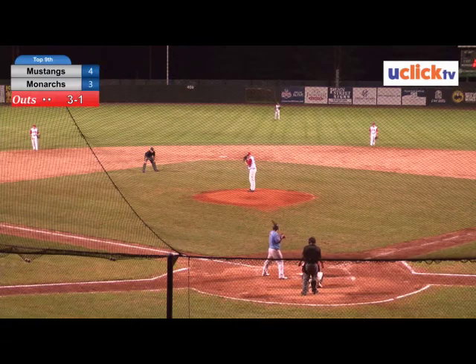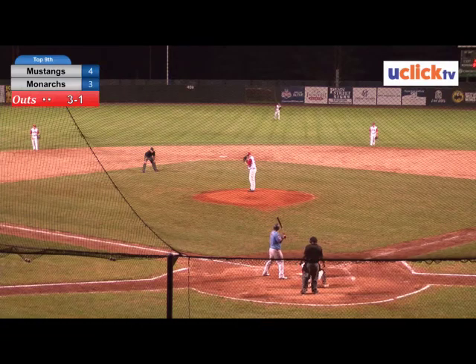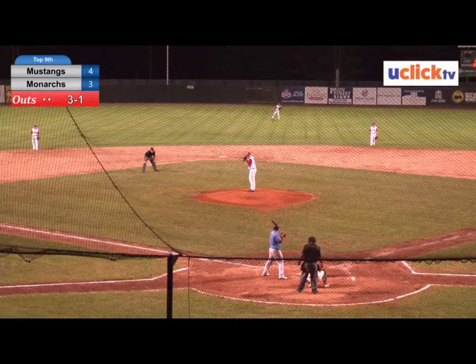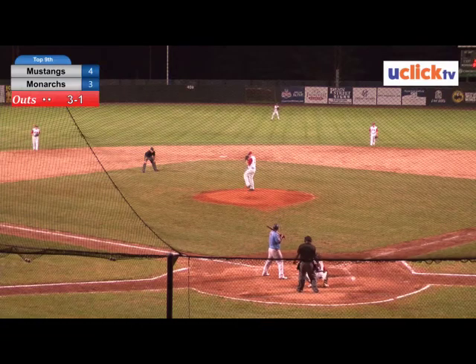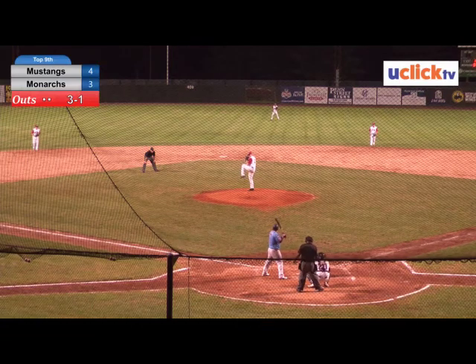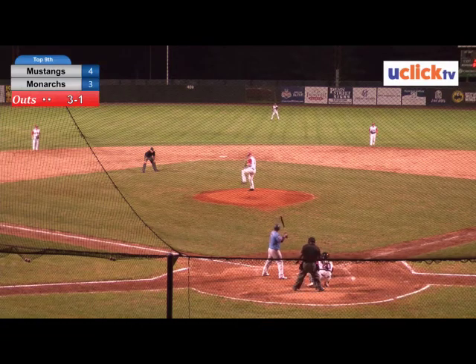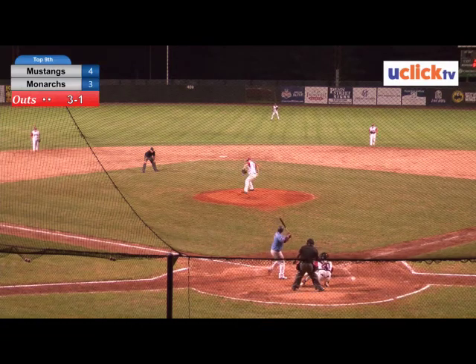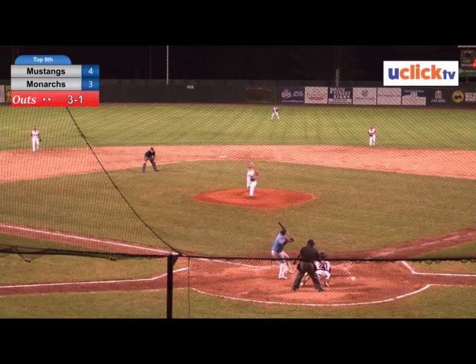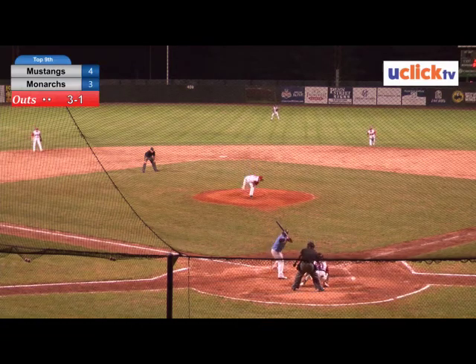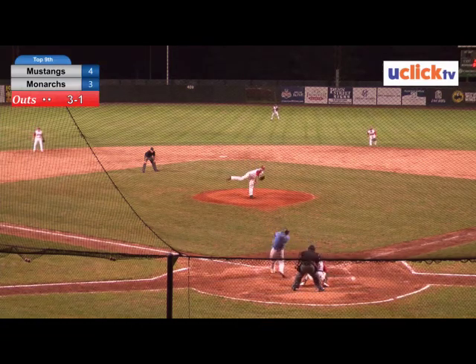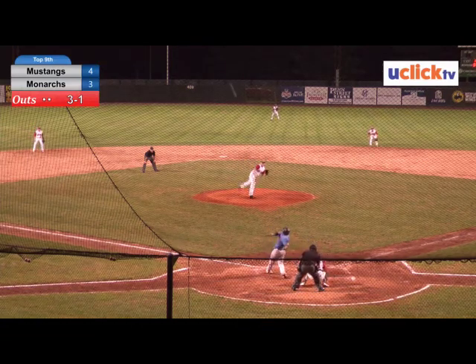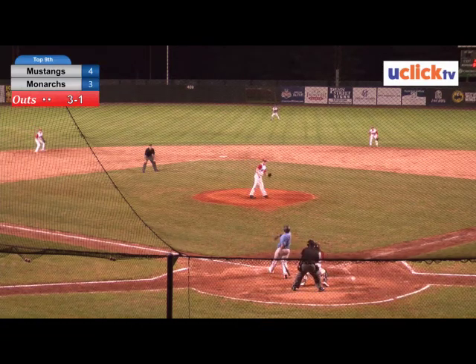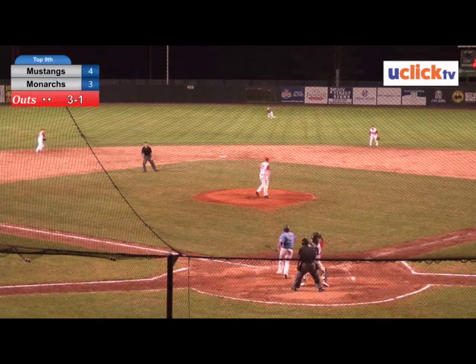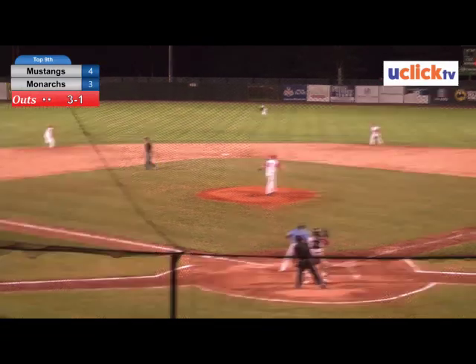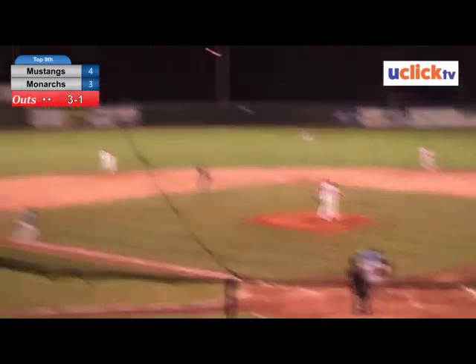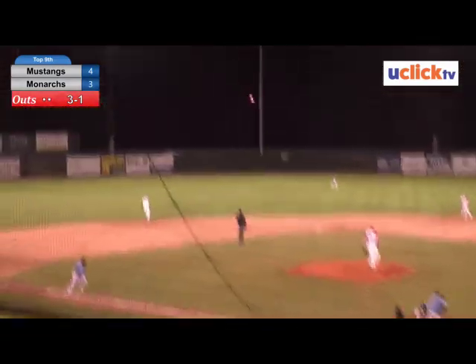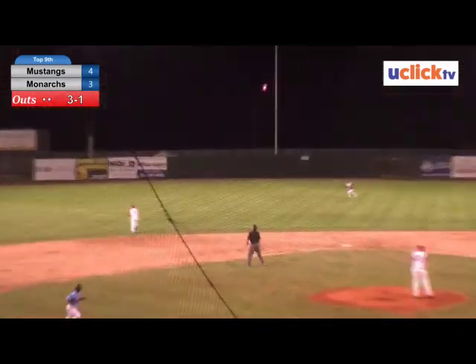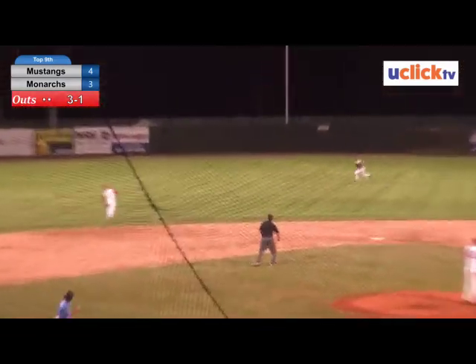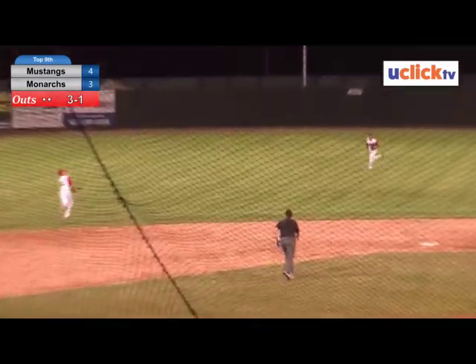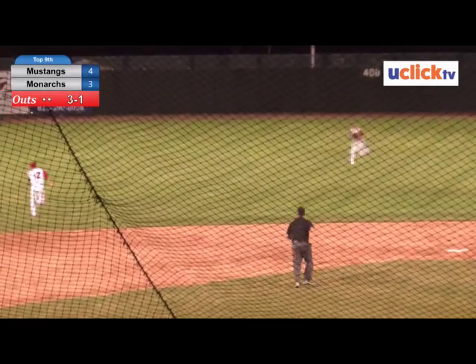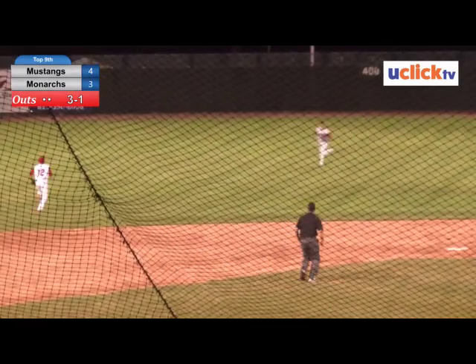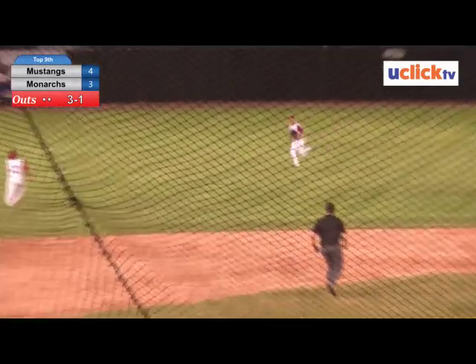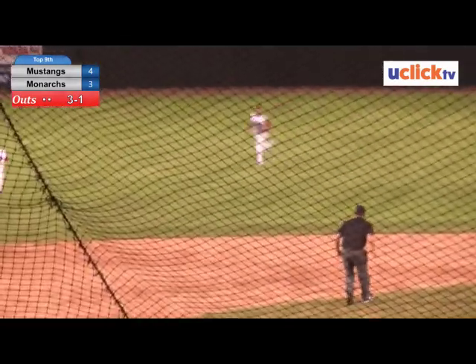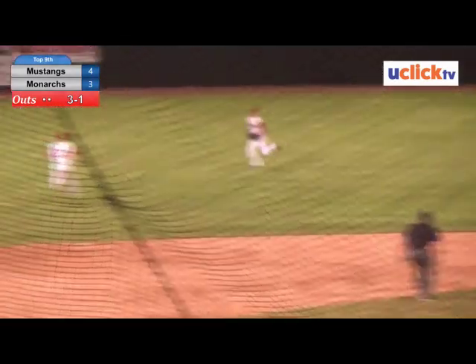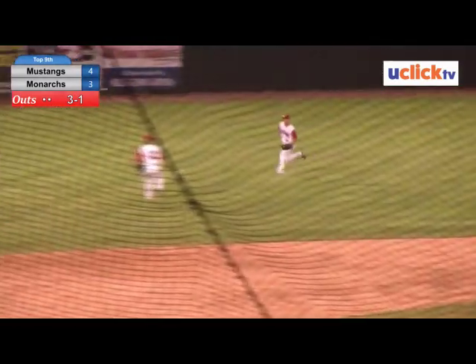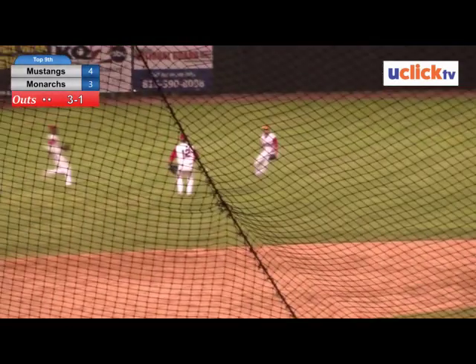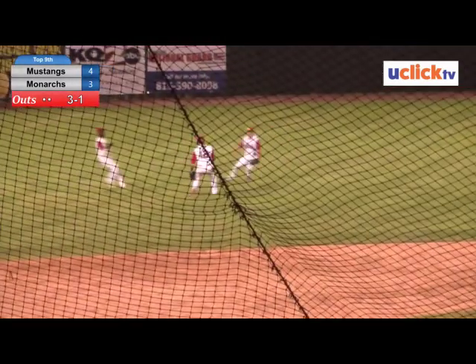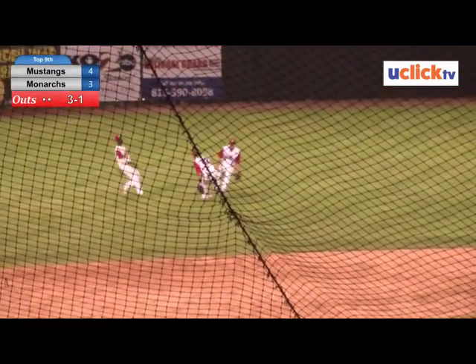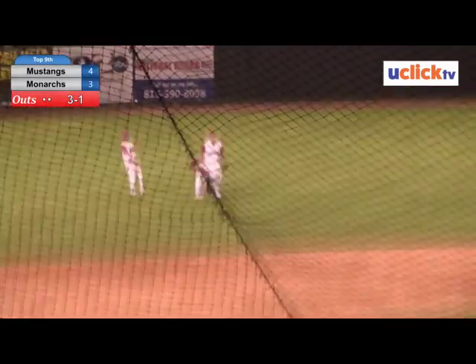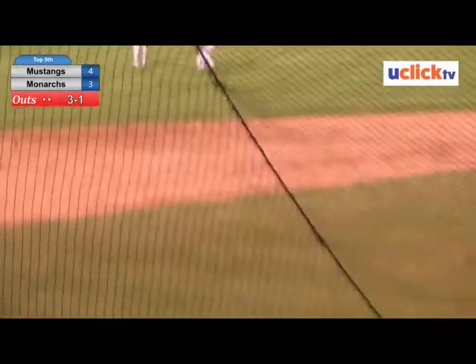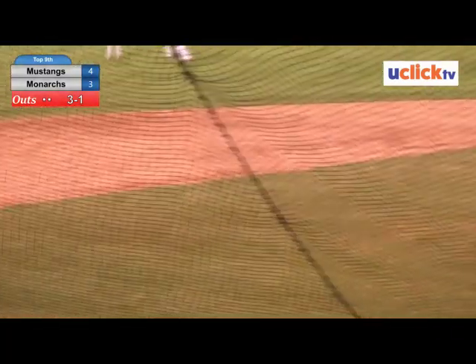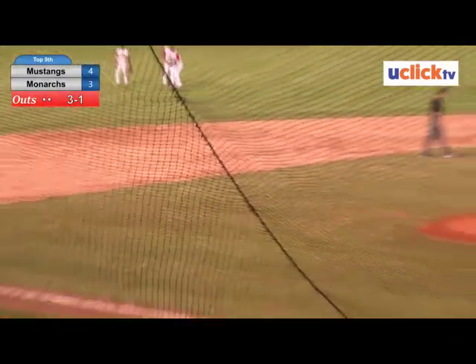4-3 ball game, two outs, 3-1 count on the pitch. Into center field, a pop fly — that's going to be down for a single and that ties the game.